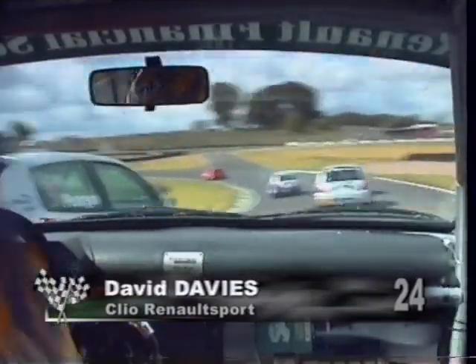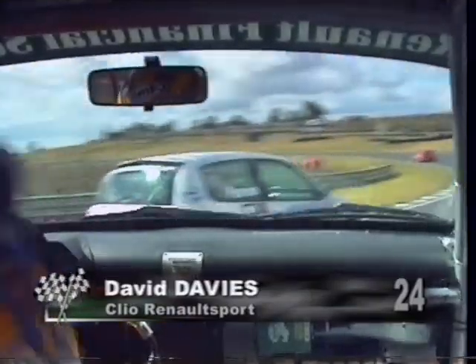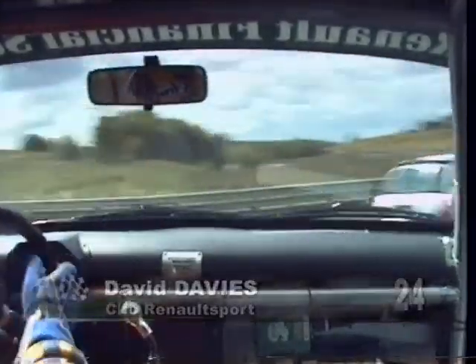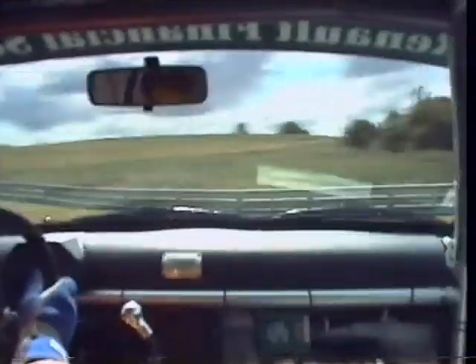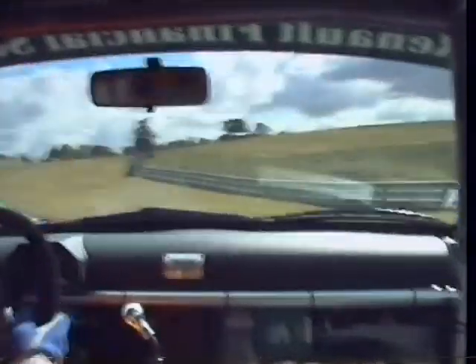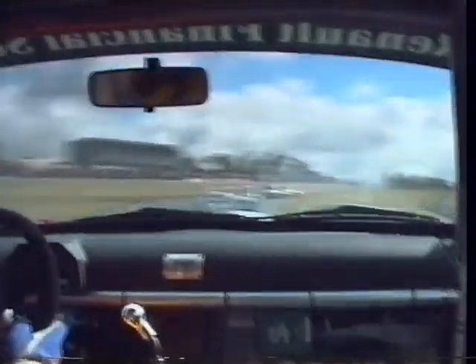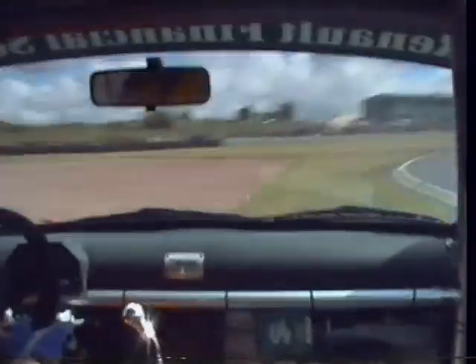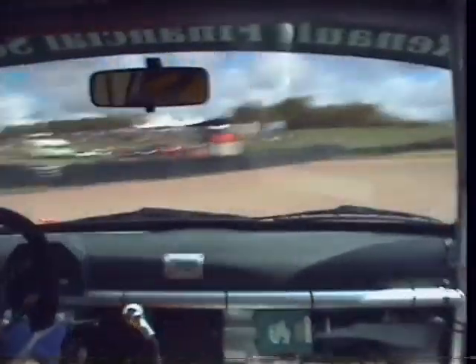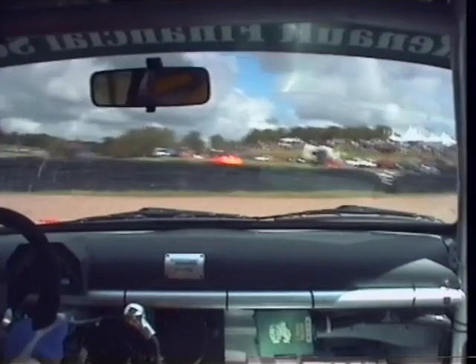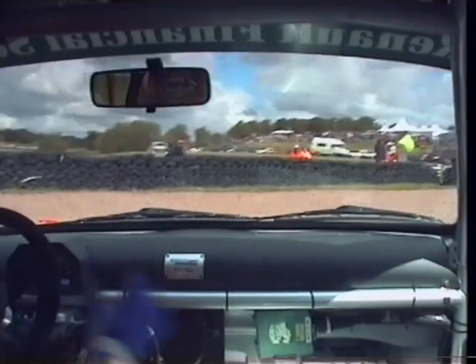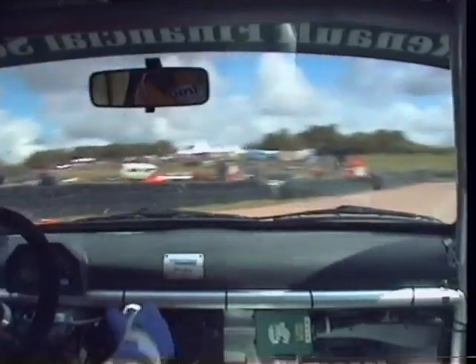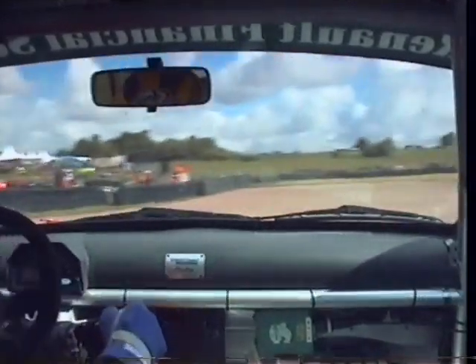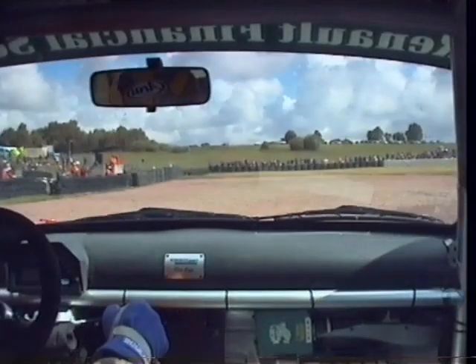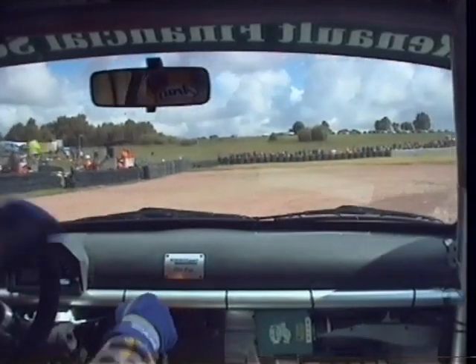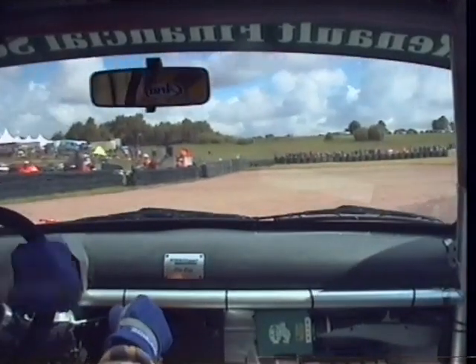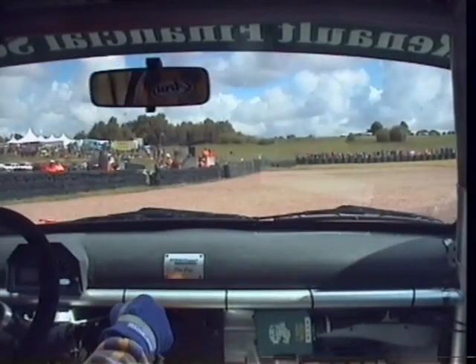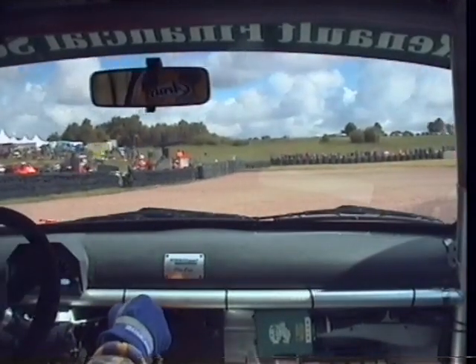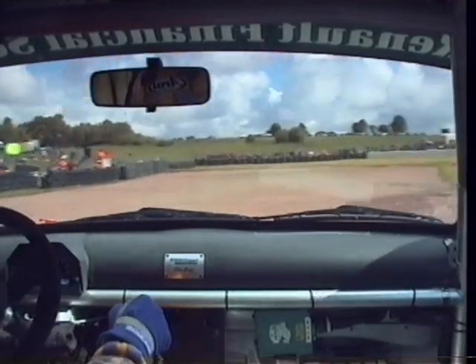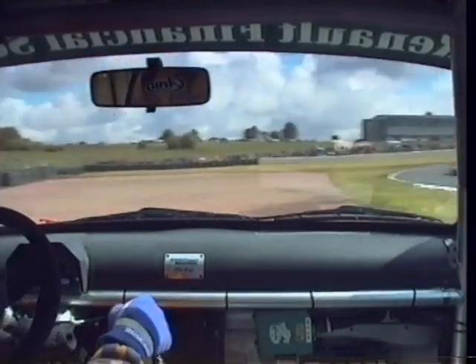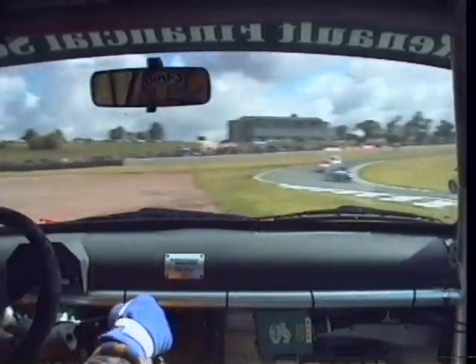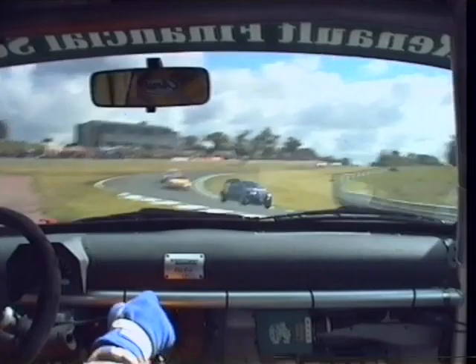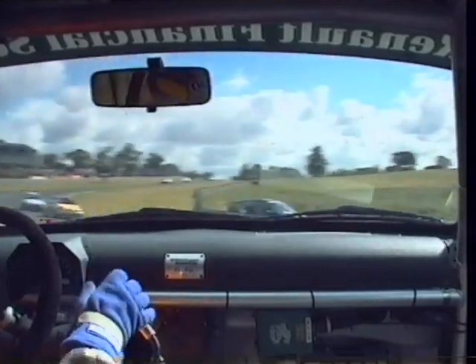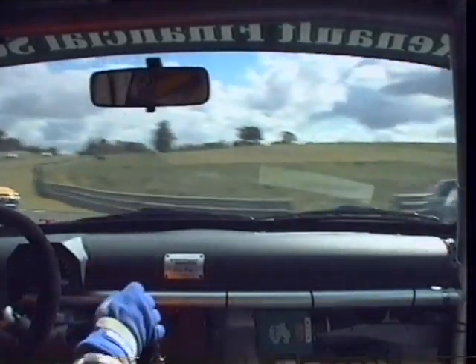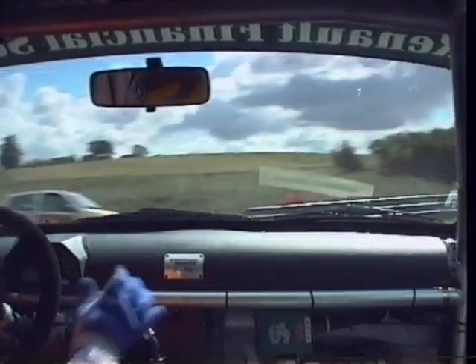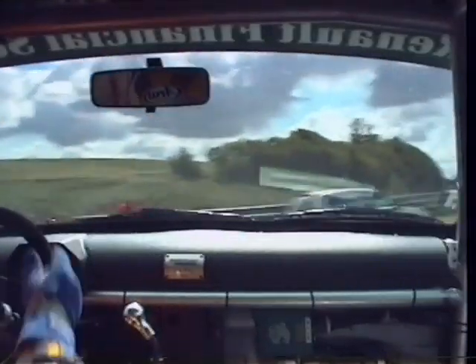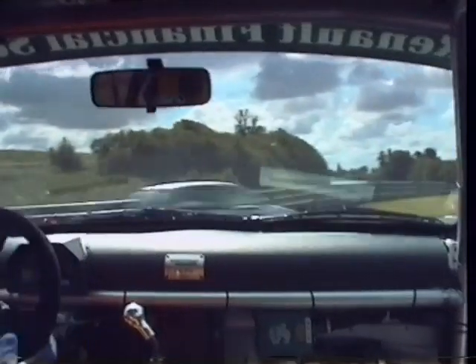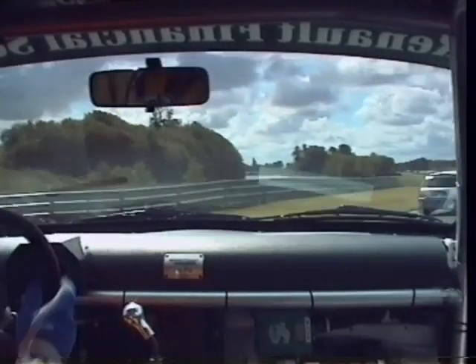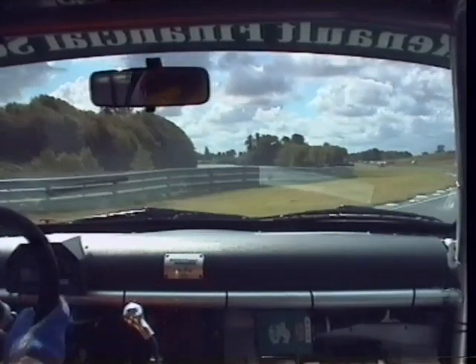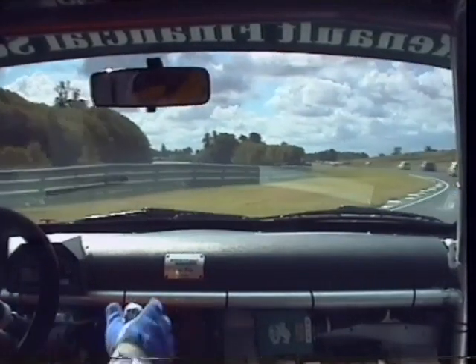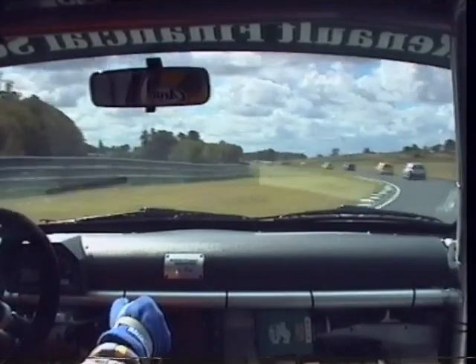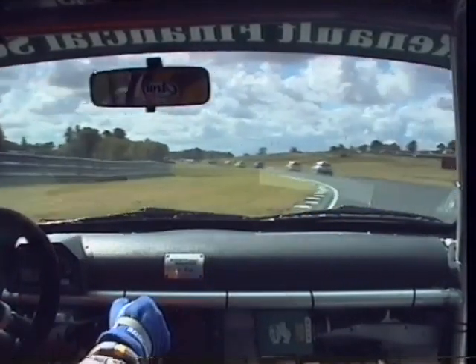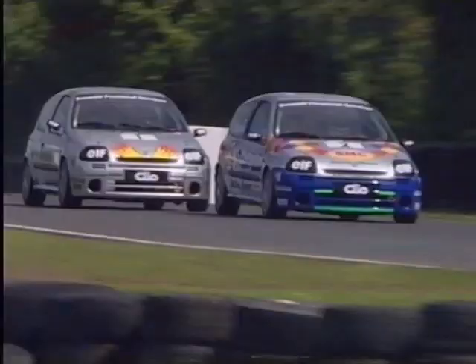On board with David Davies, and he's thrown his great start away with a complete 360 into the gravel trap. He's kept the engine going though, and gets the car back onto the track, but he is right out at the tail end of the field.